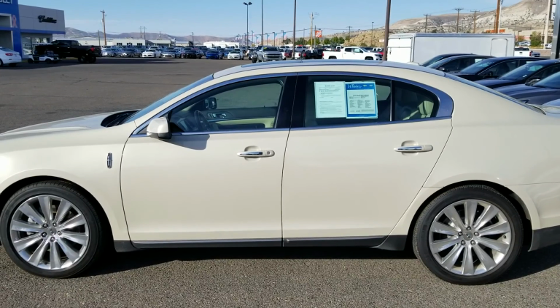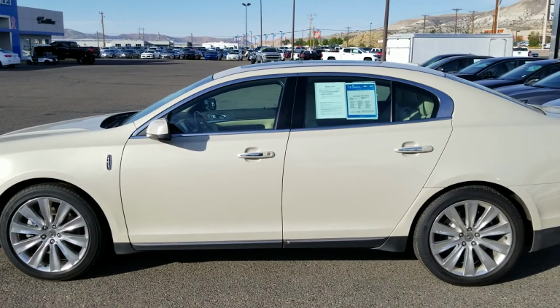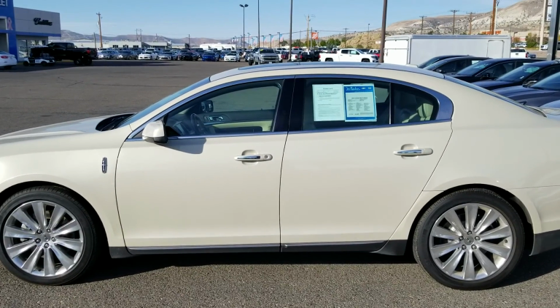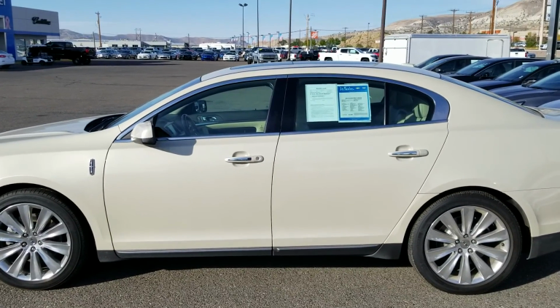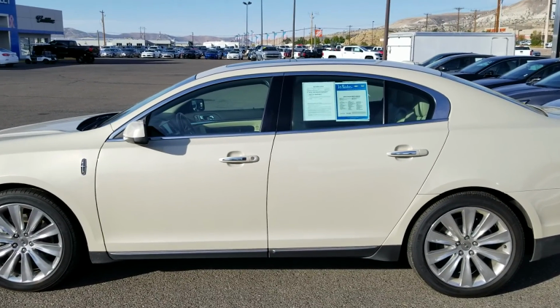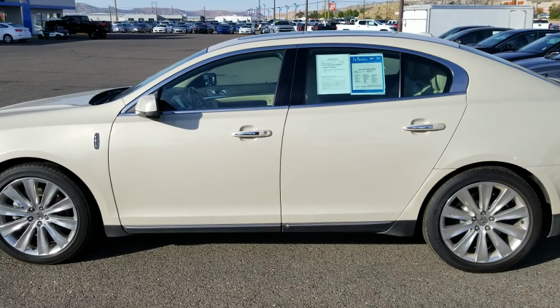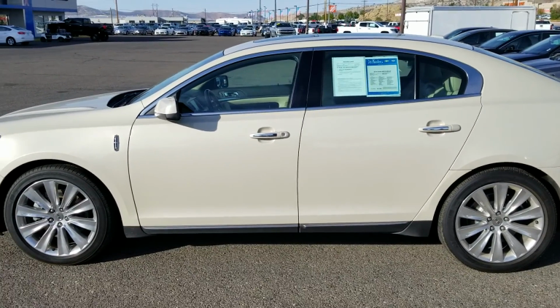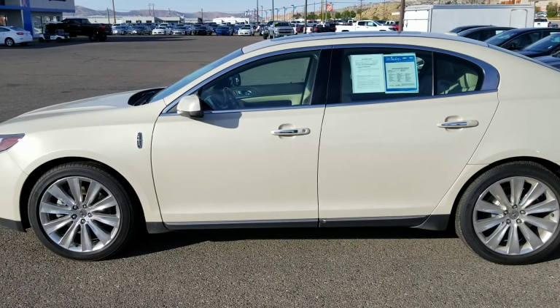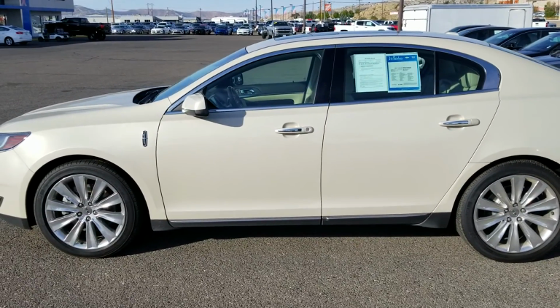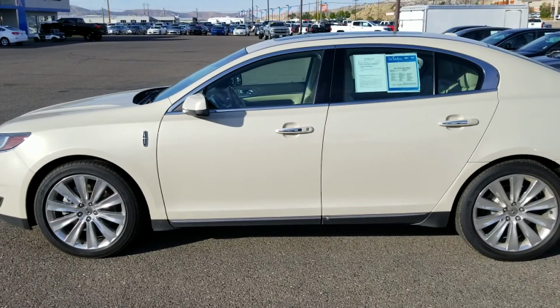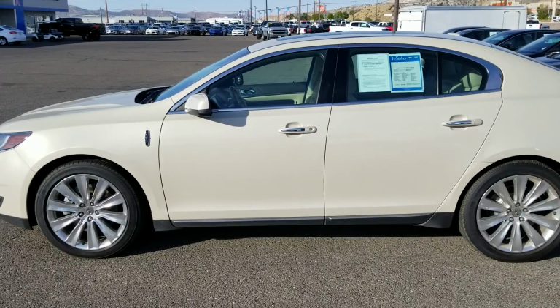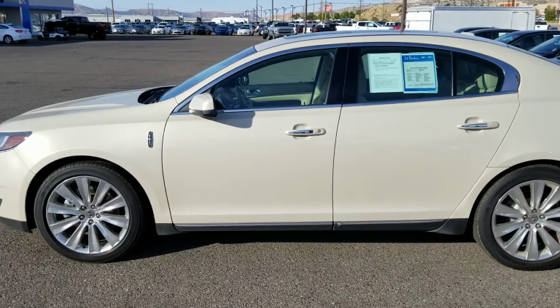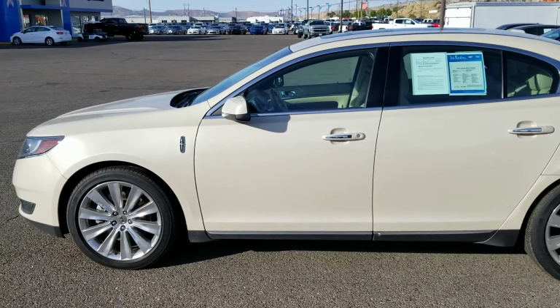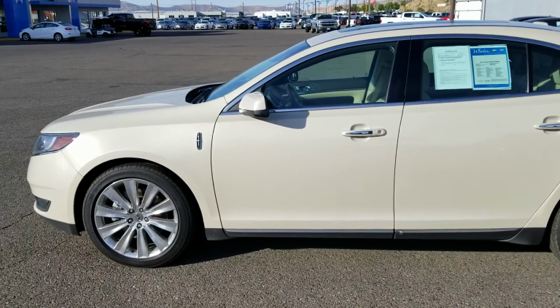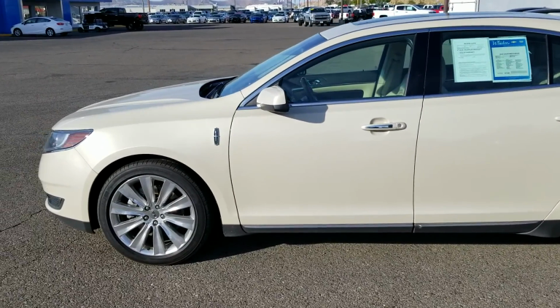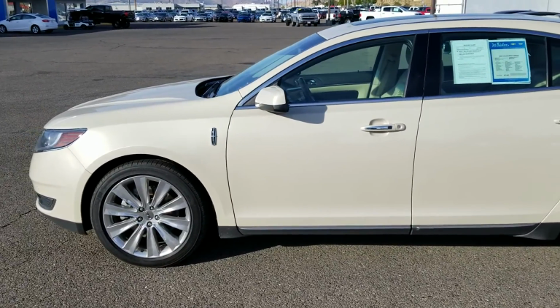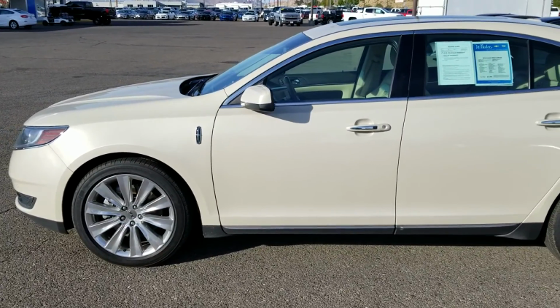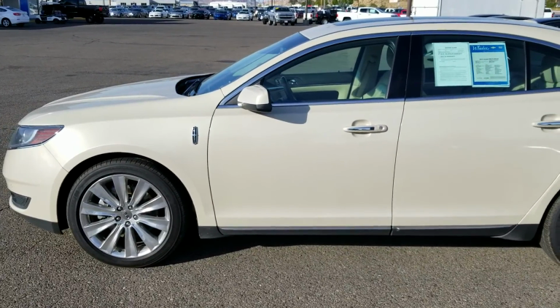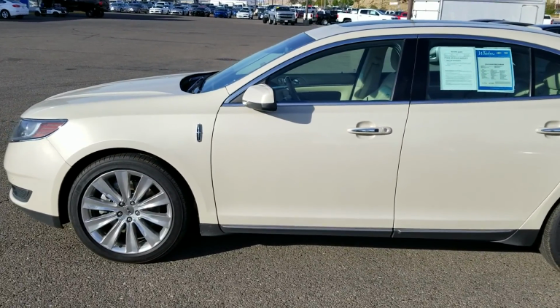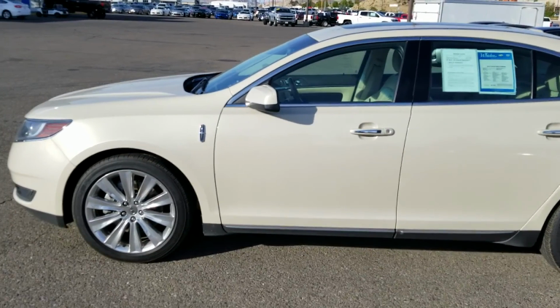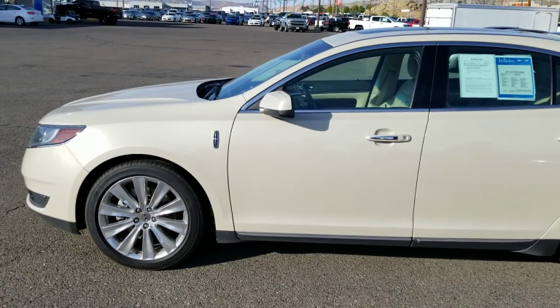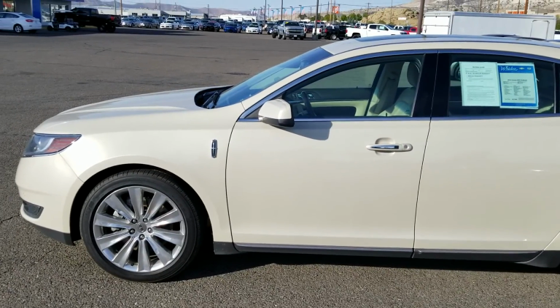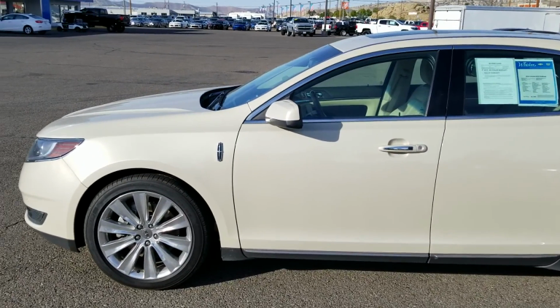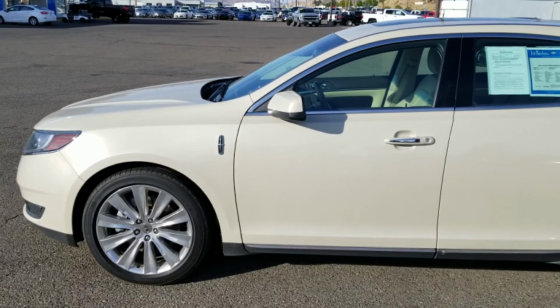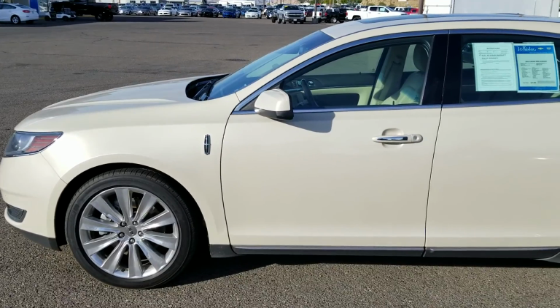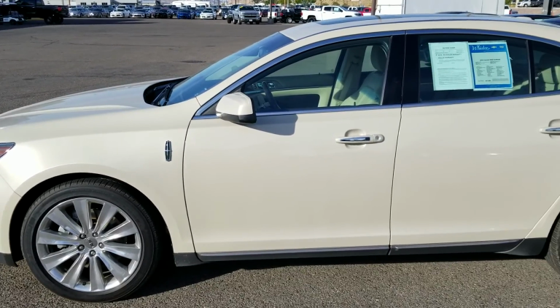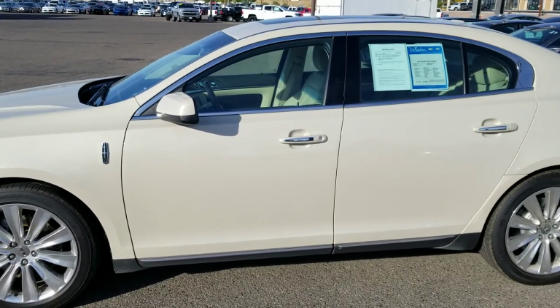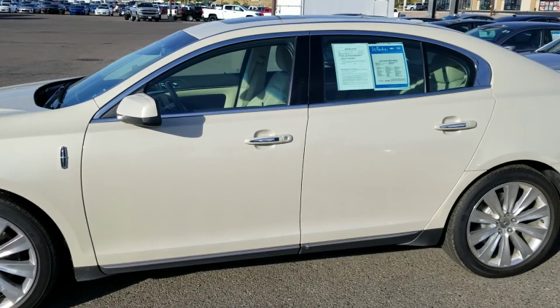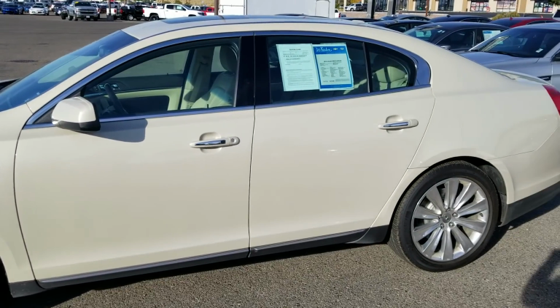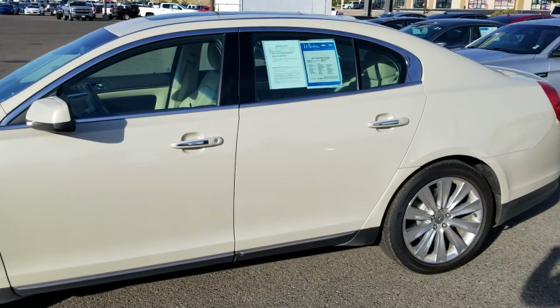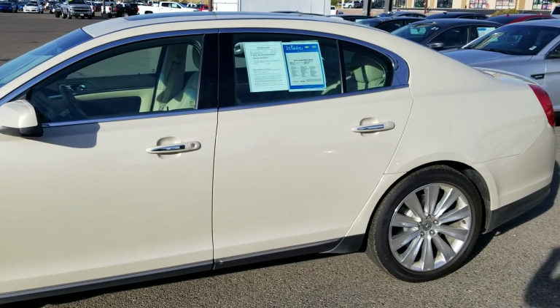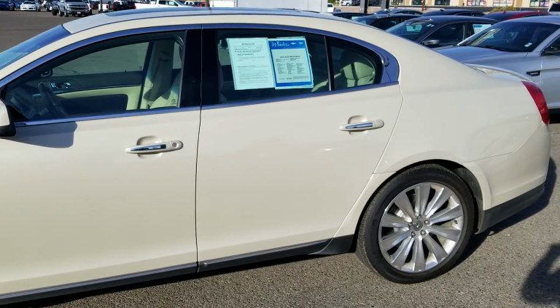Good morning, this is Shane McCurtain with Whistler Chevrolet Cadillac. I just want to thank you for the opportunity to show you this 2014 Lincoln MKS EcoBoost.